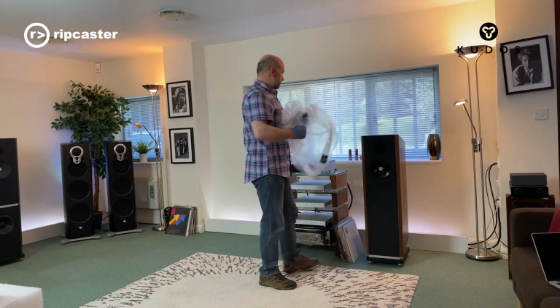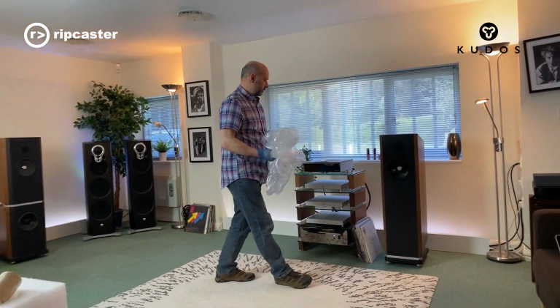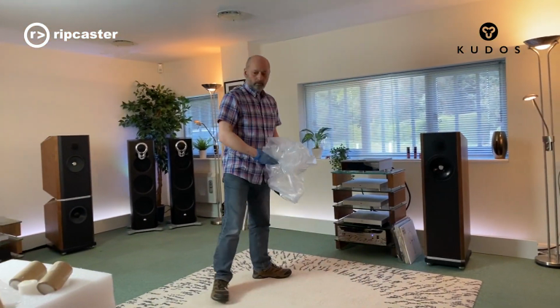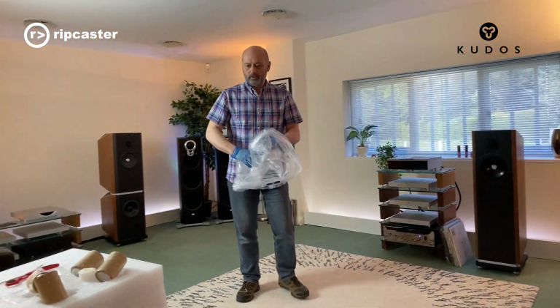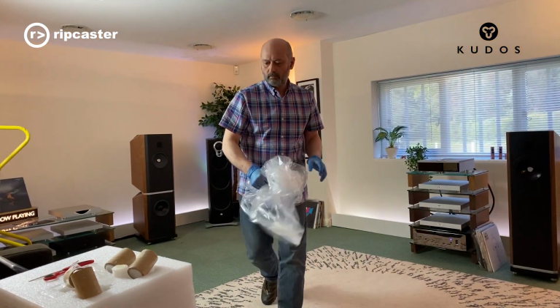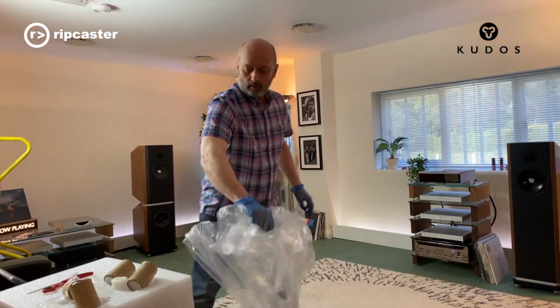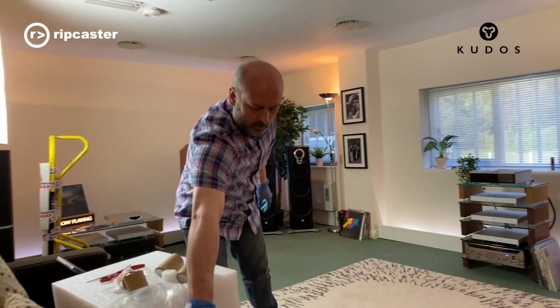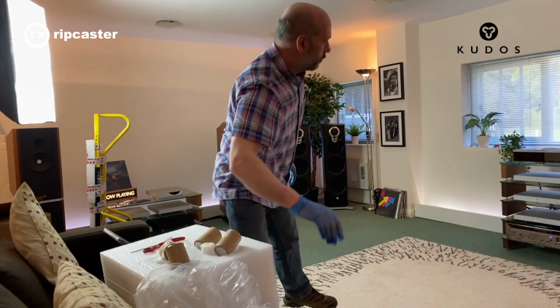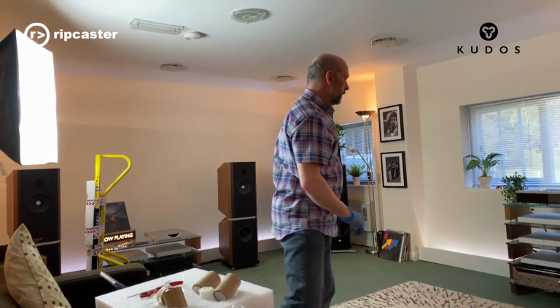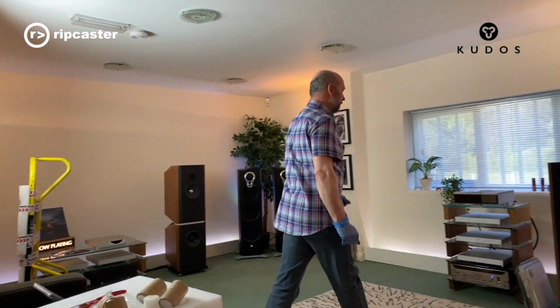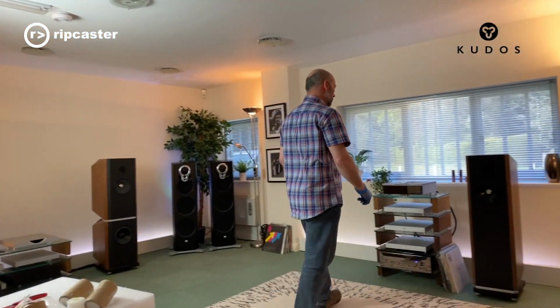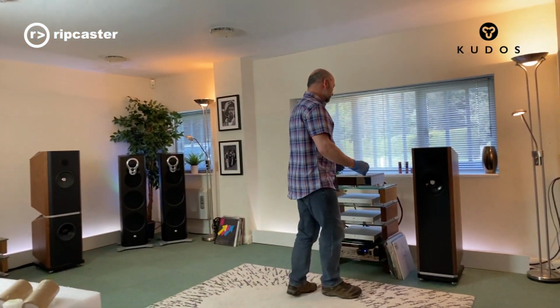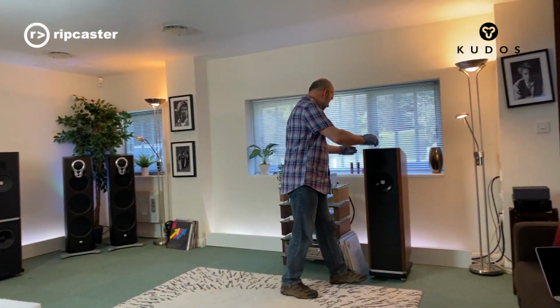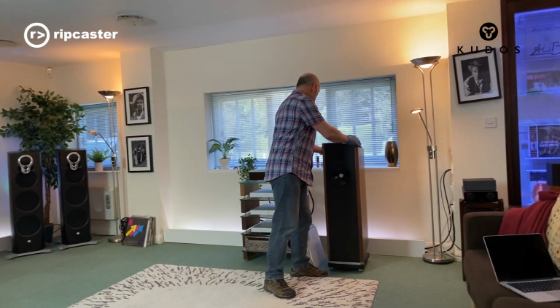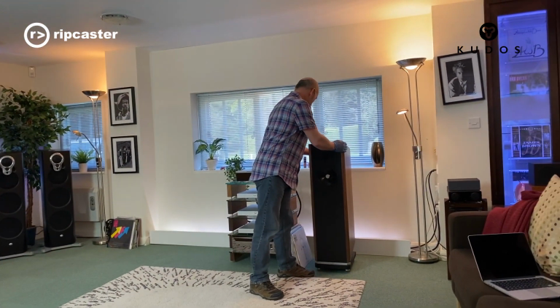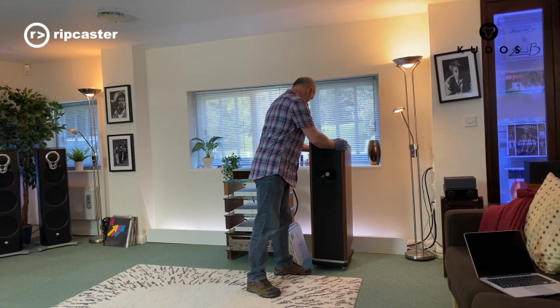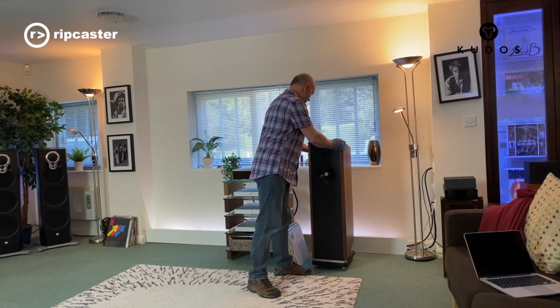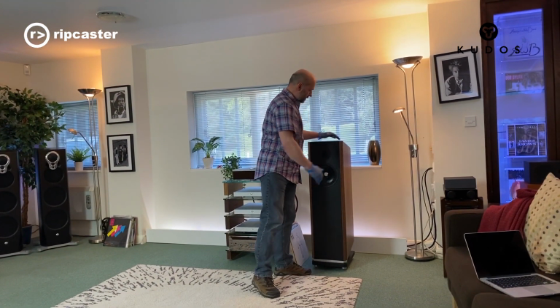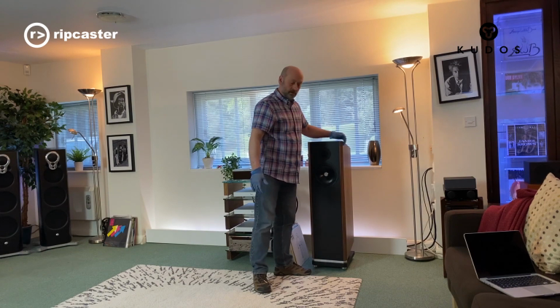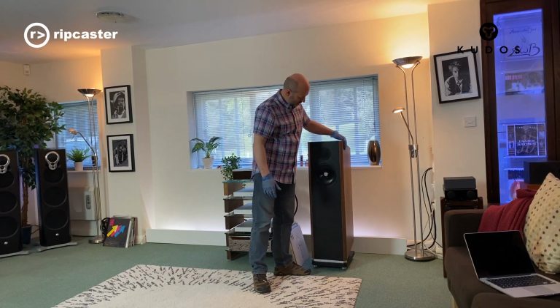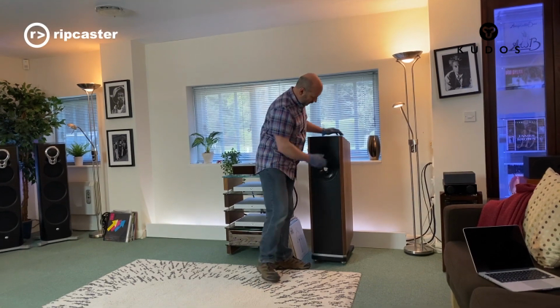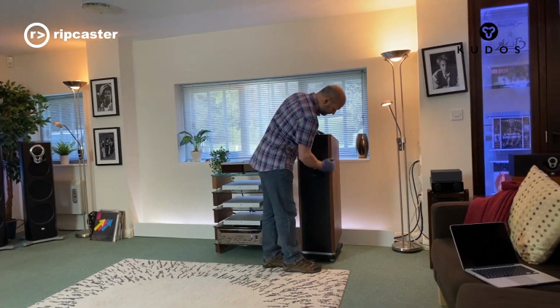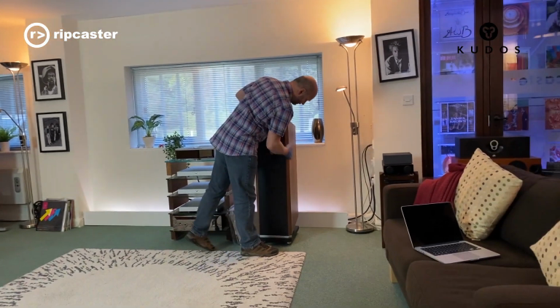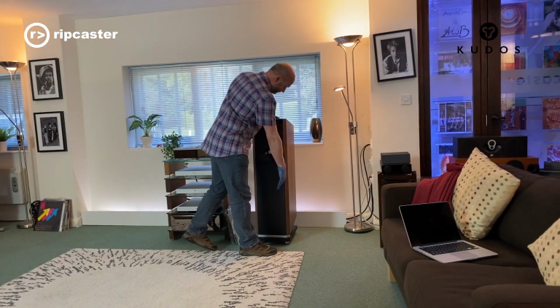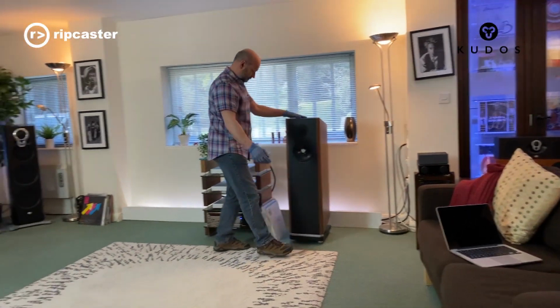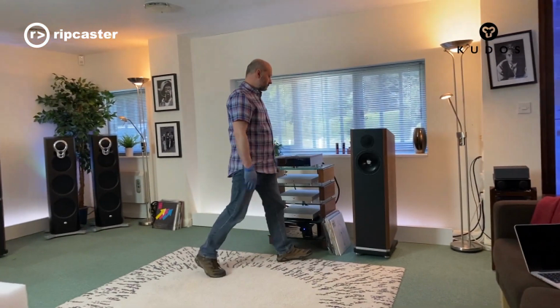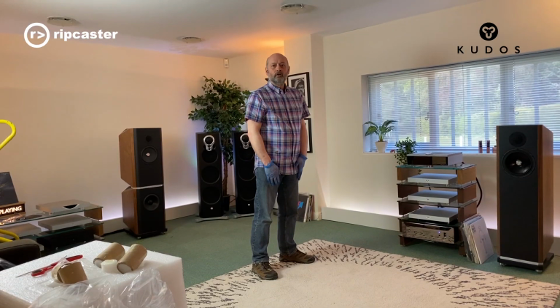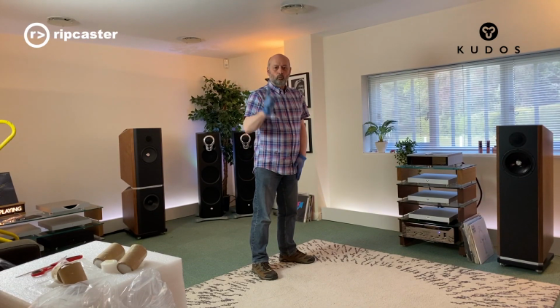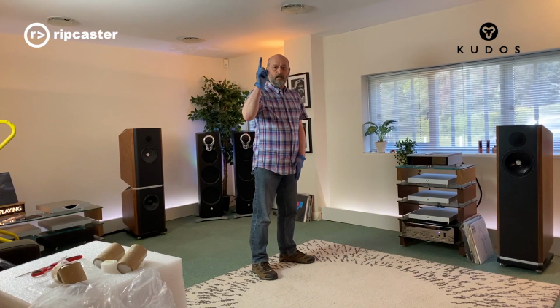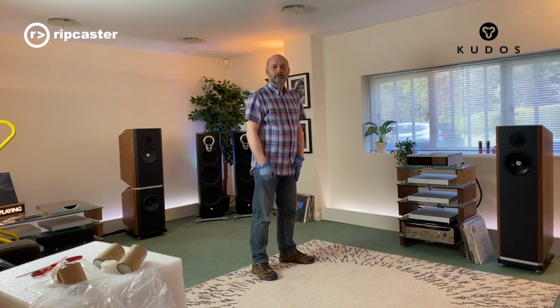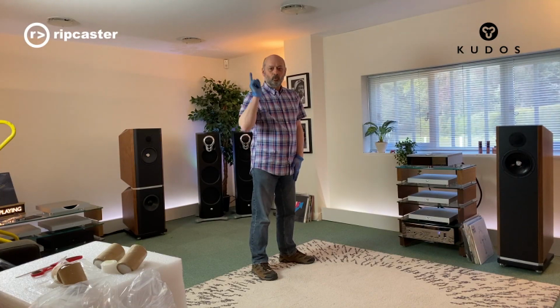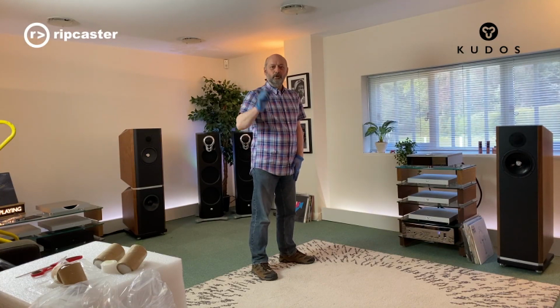There we go — first one of the pair roughly in position. These are finished in Walnut. One down, one to go.